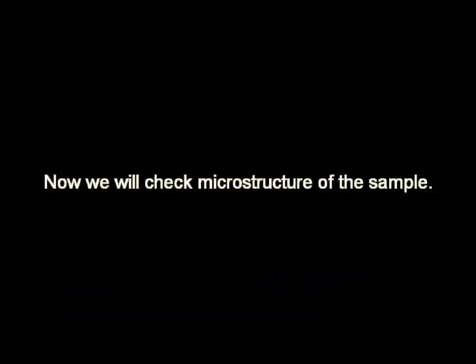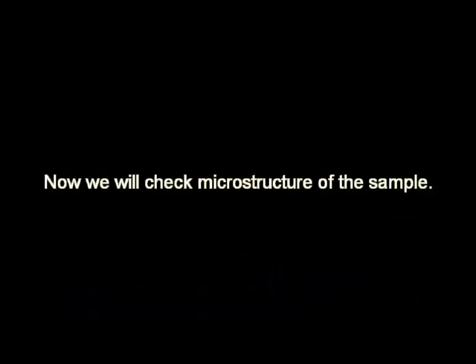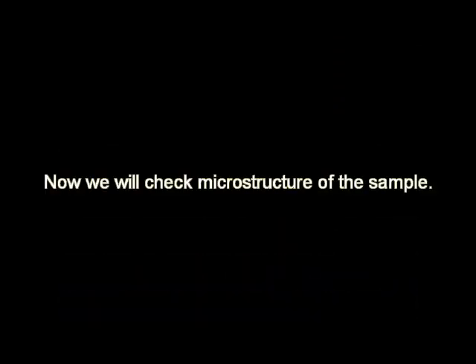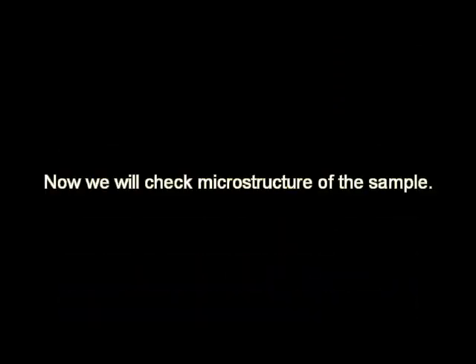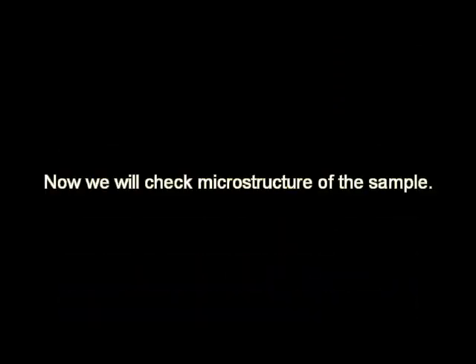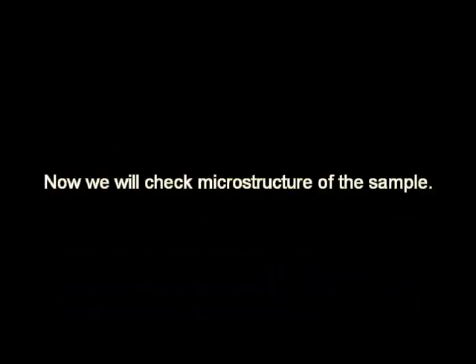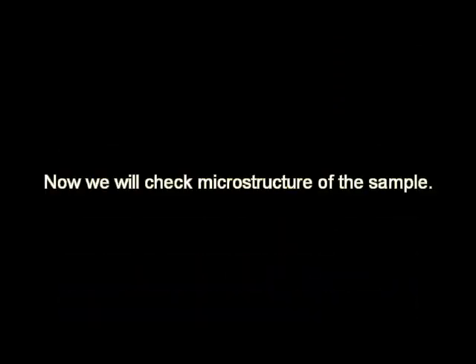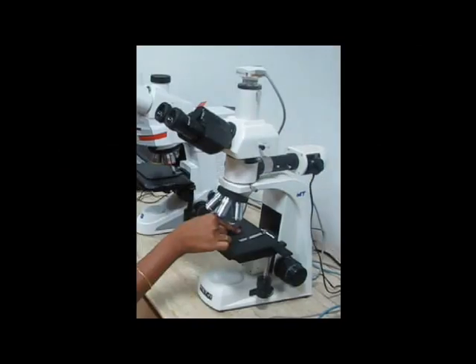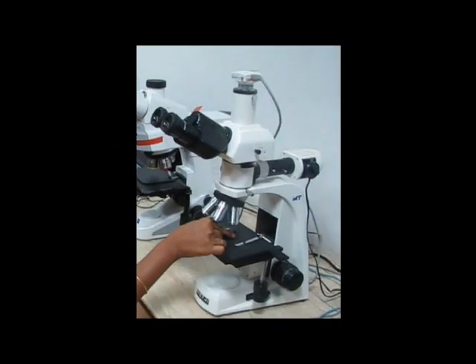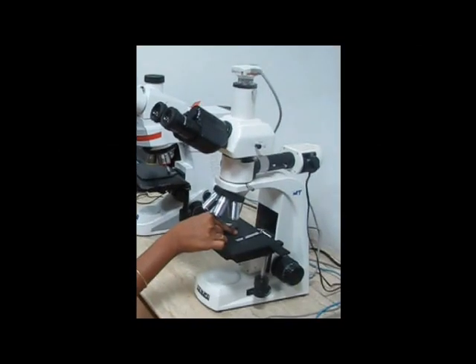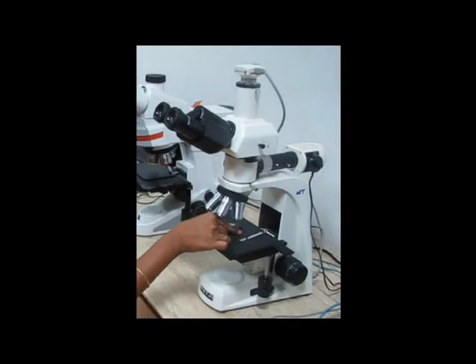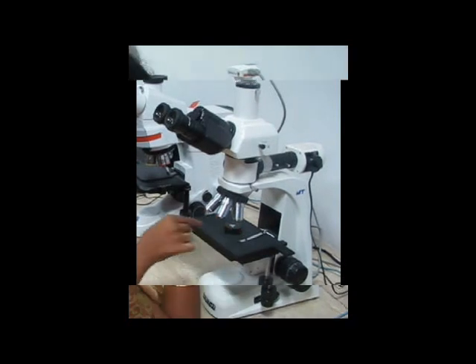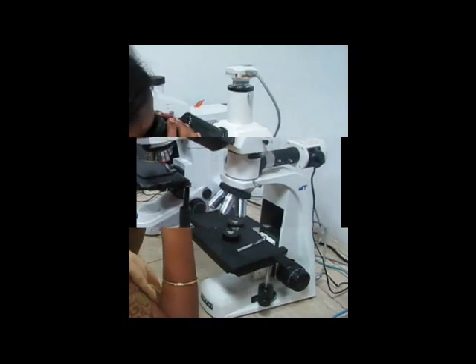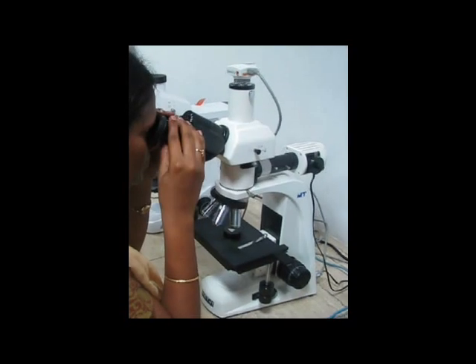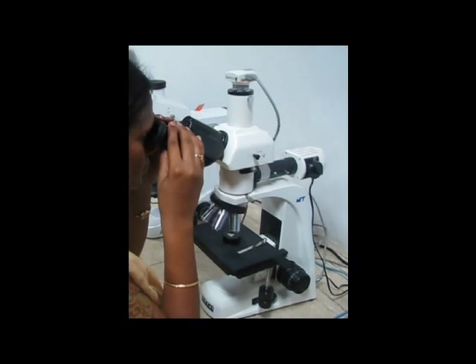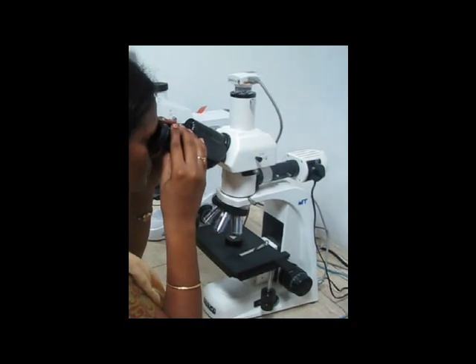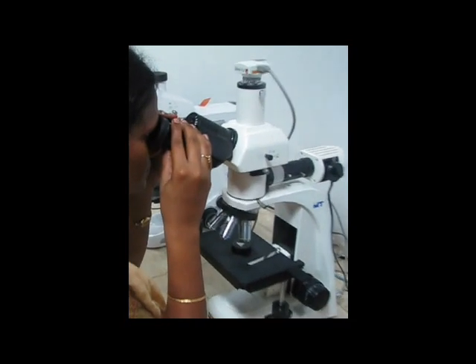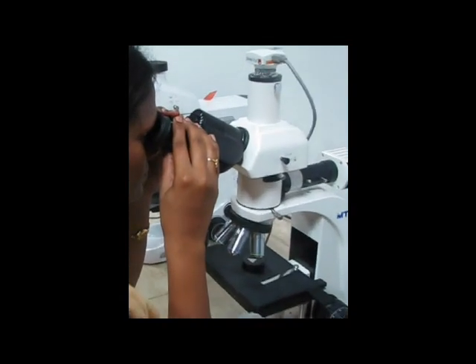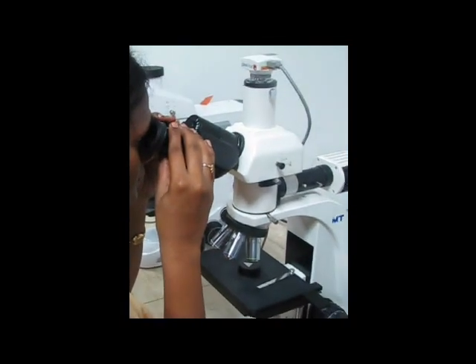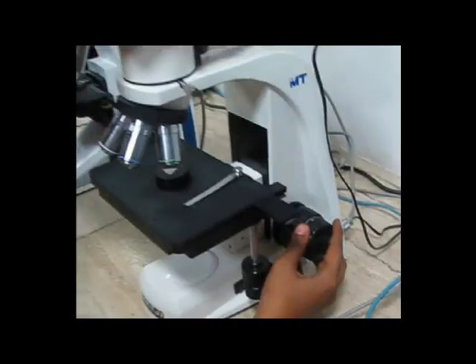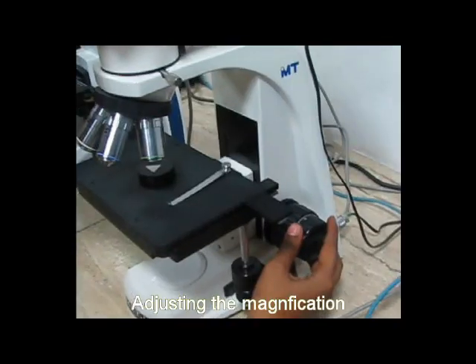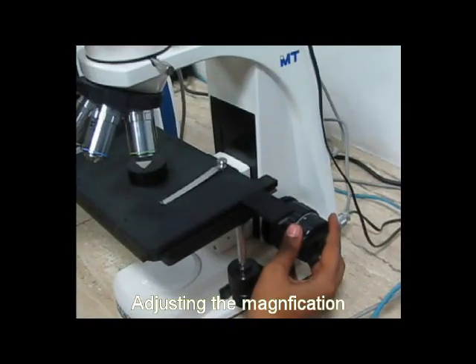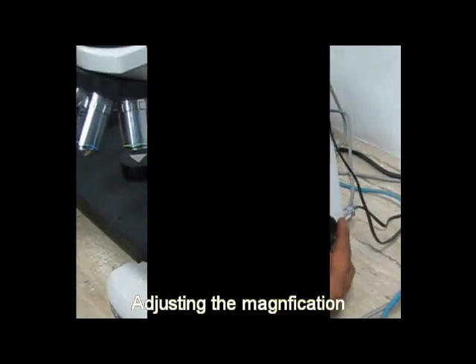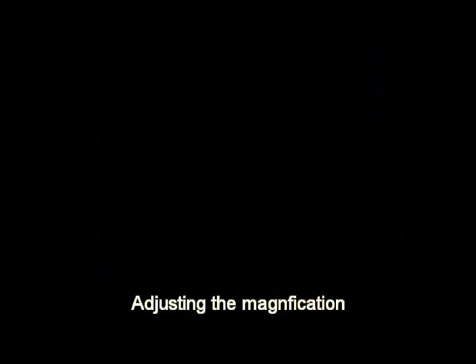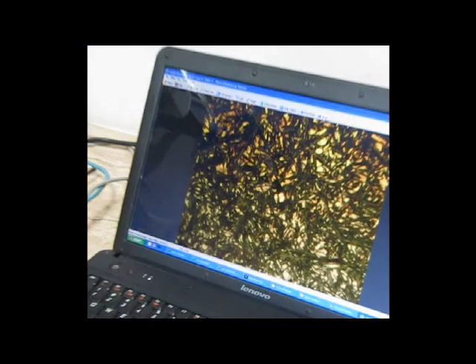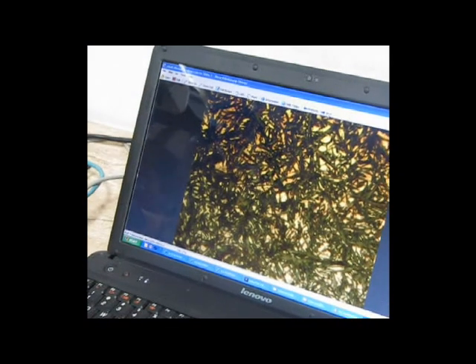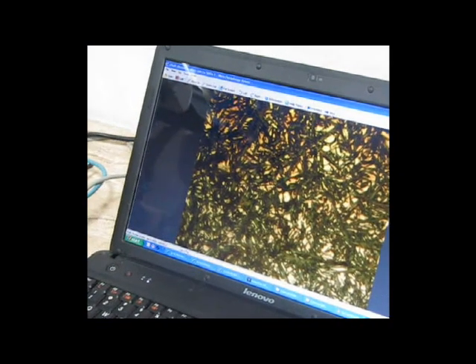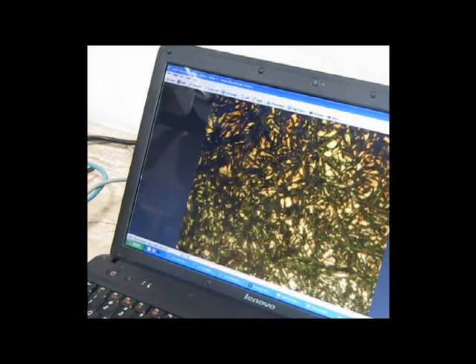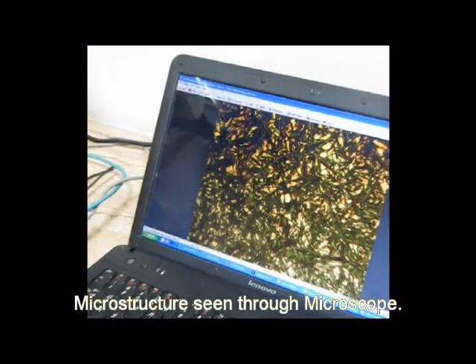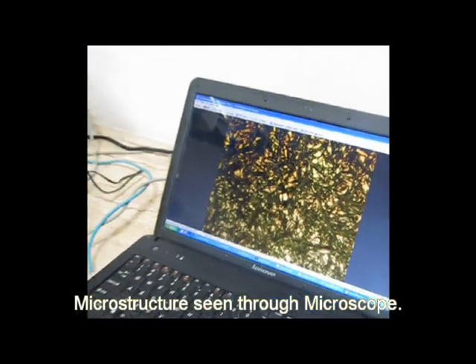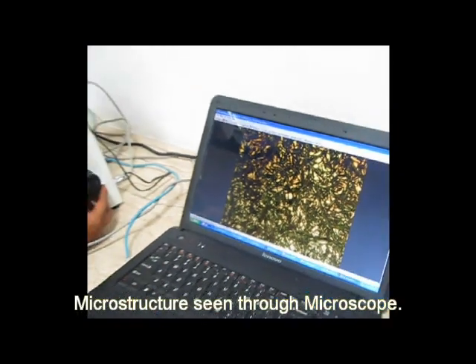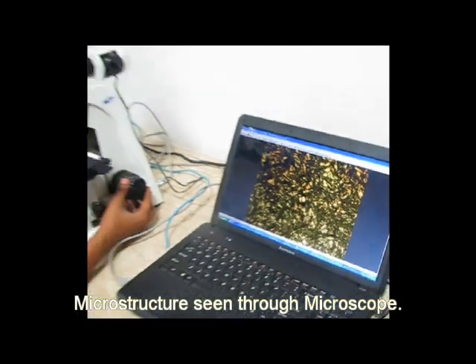Now we will check the microstructure of the sample. The sample is placed under the microscope. The microstructure of the sample is captured.